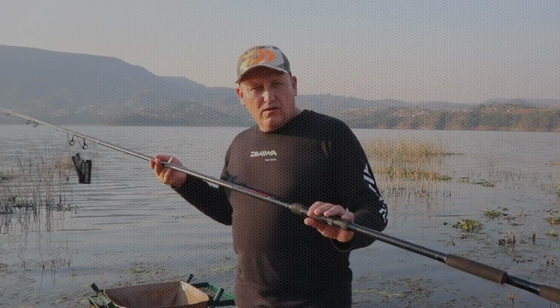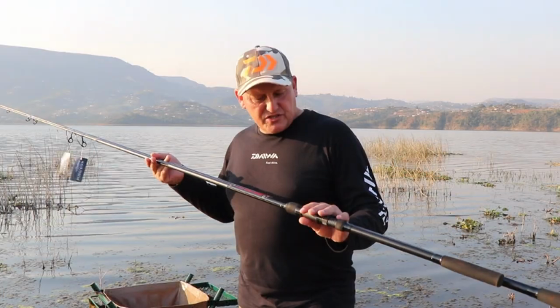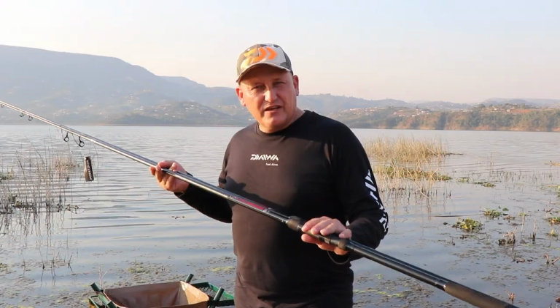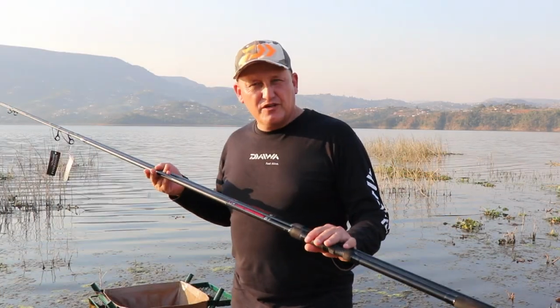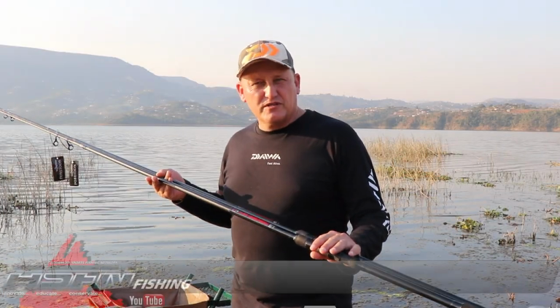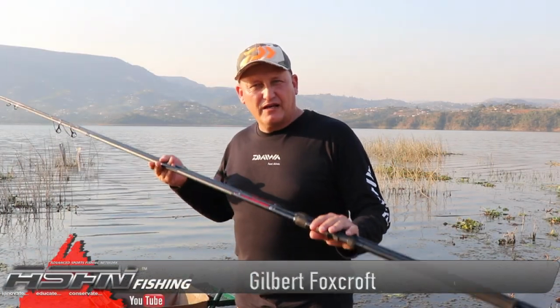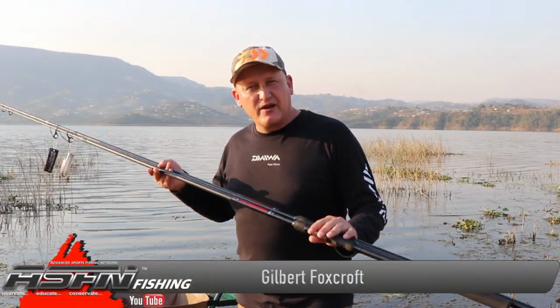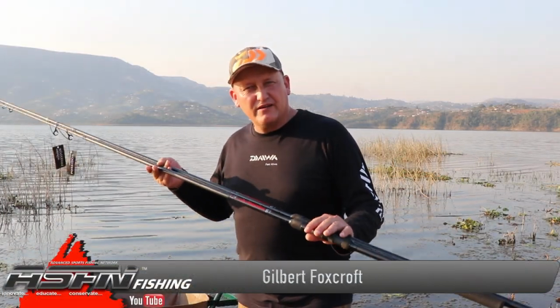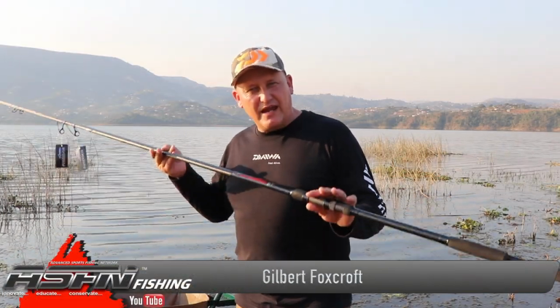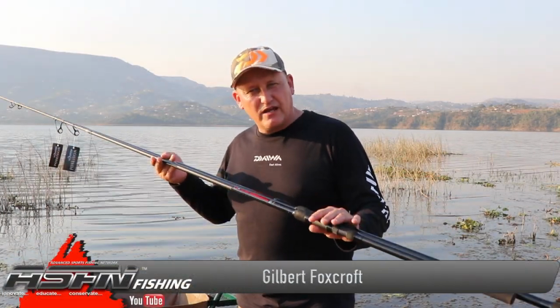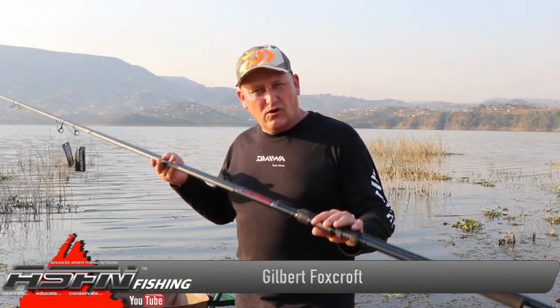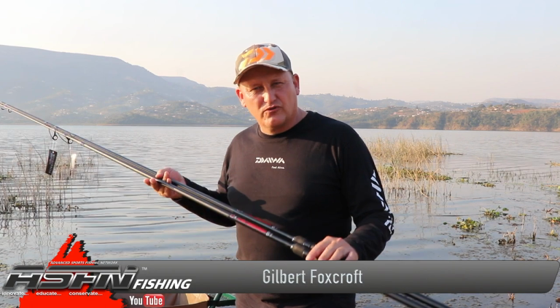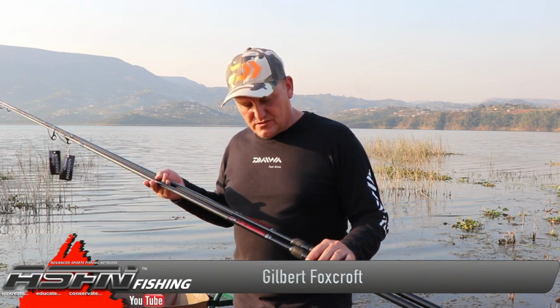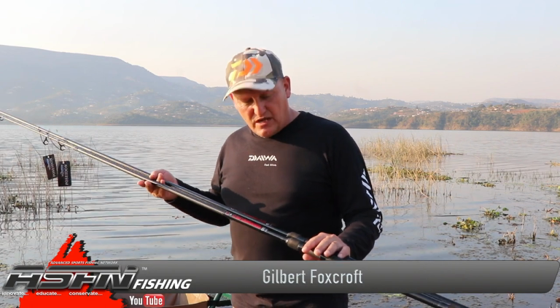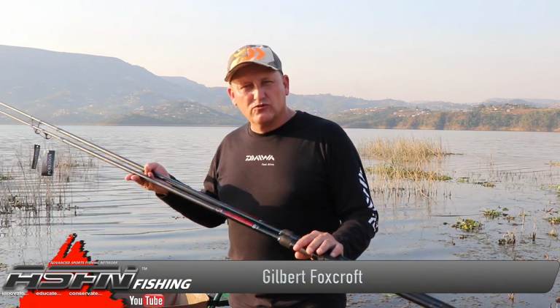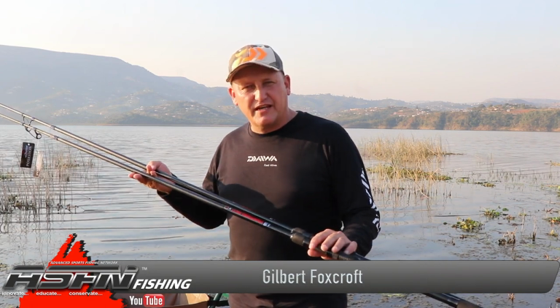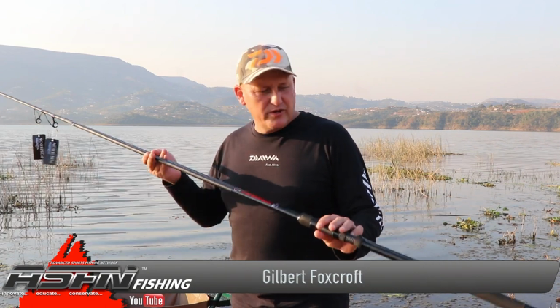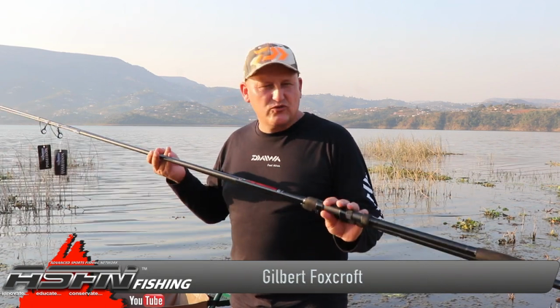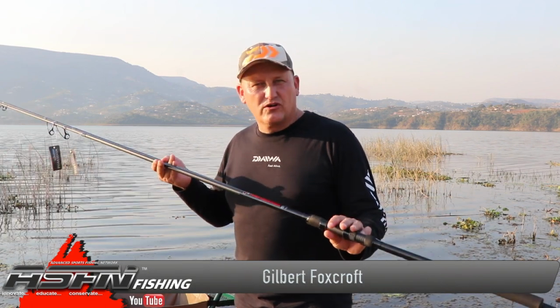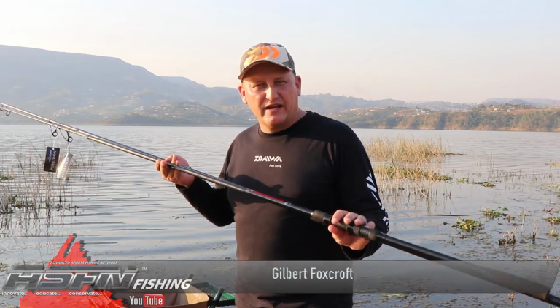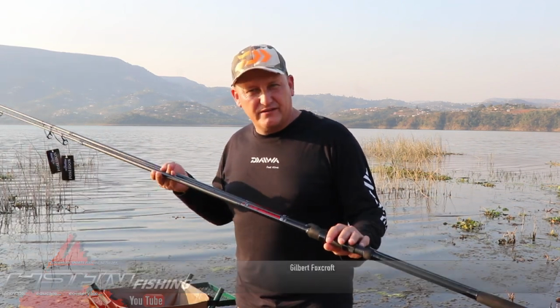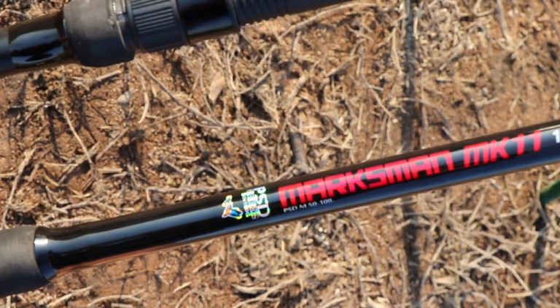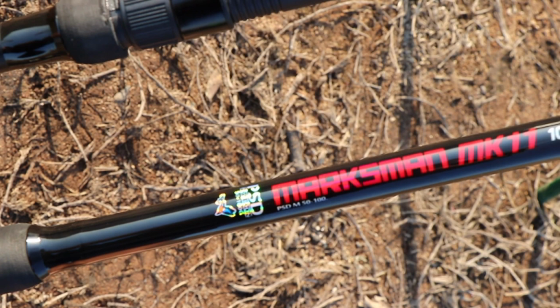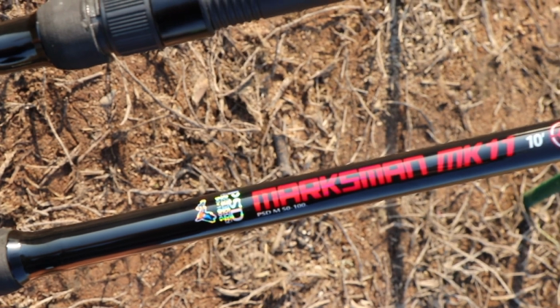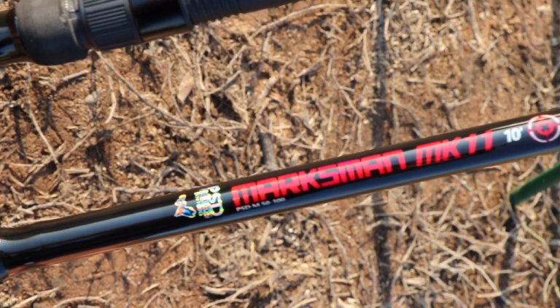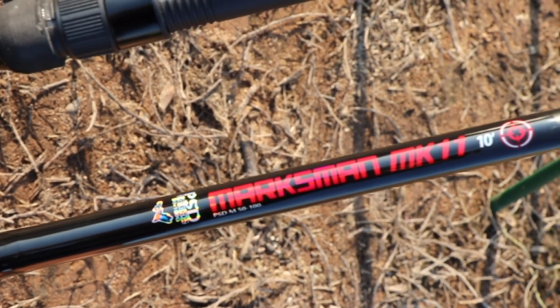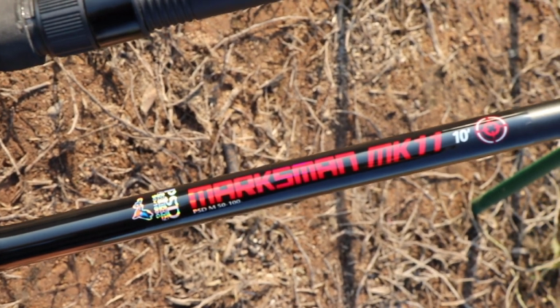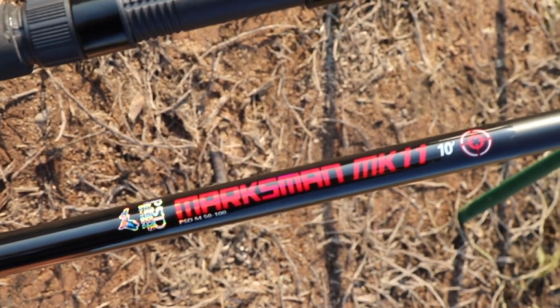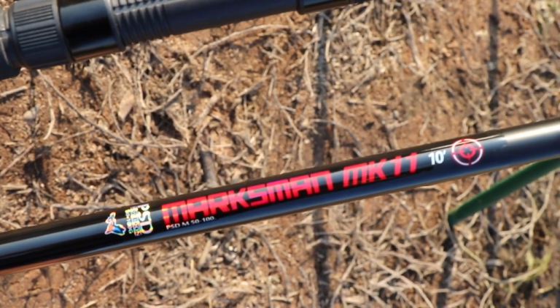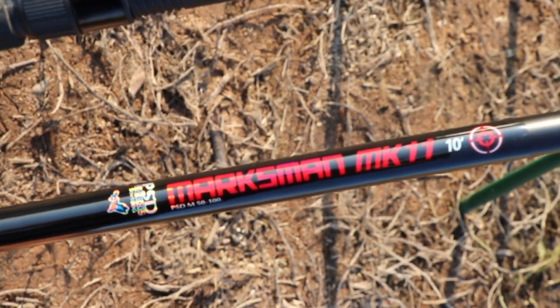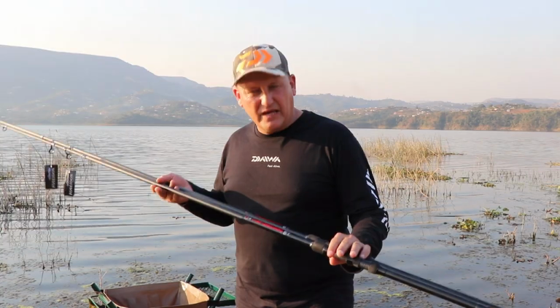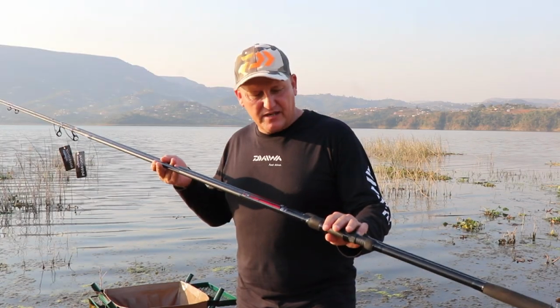Last year the Kingfisher promised an upgrade in the entry-level Marksman rods. We also said that we're going to work on getting a little brother, which is a 10-footer as part of the lineup, and here it is.